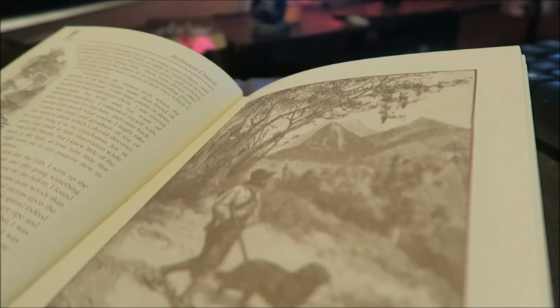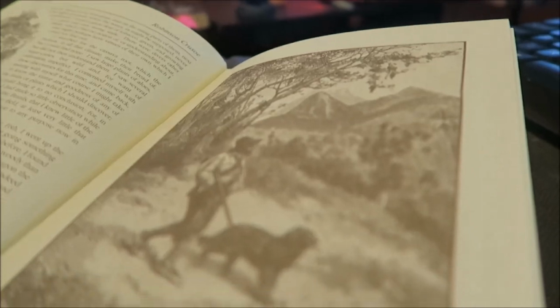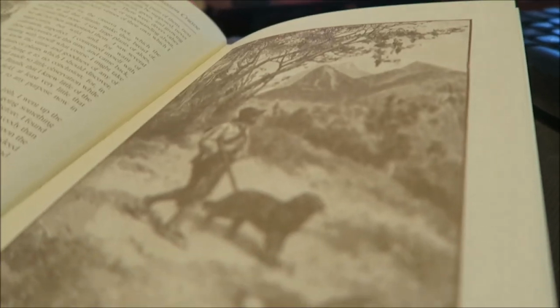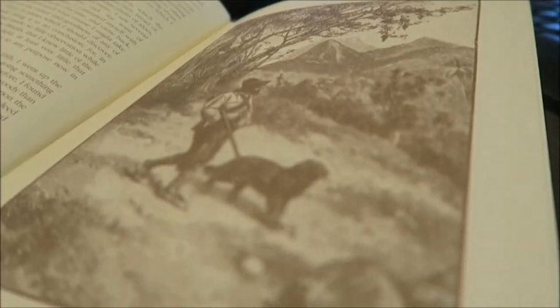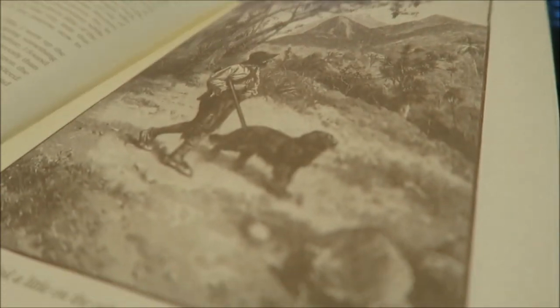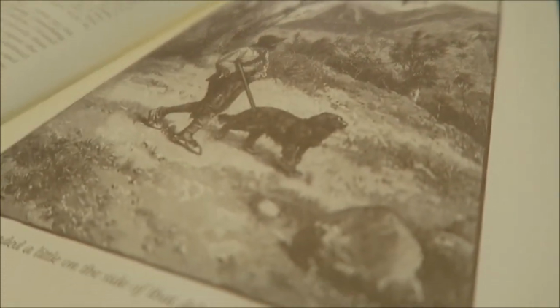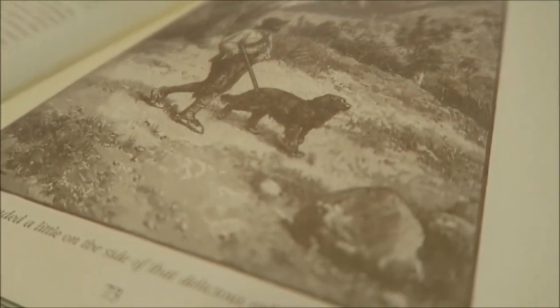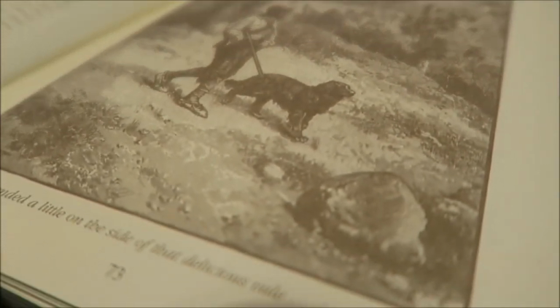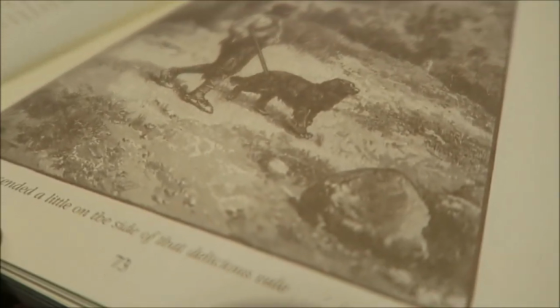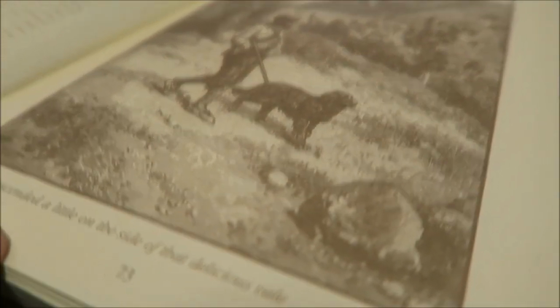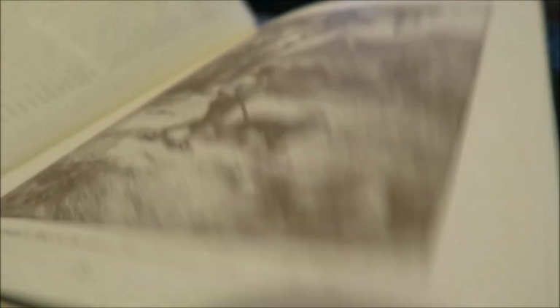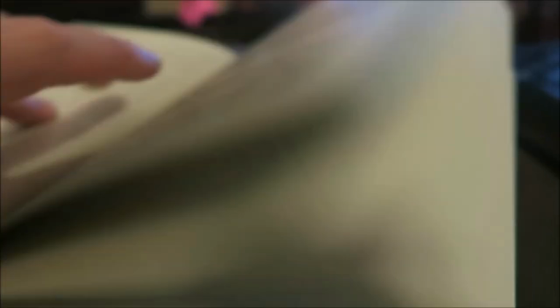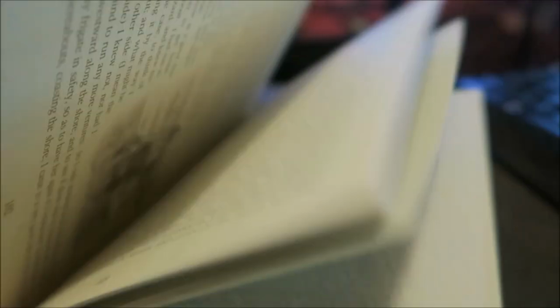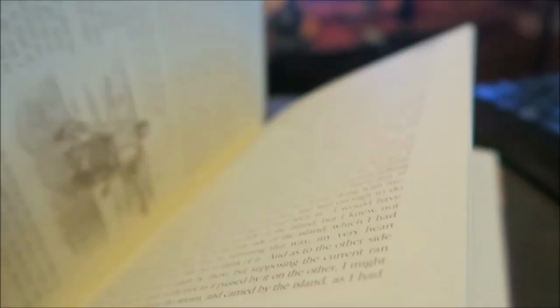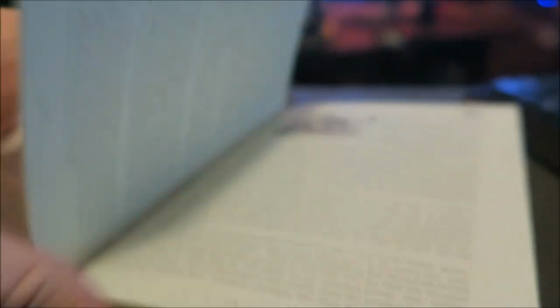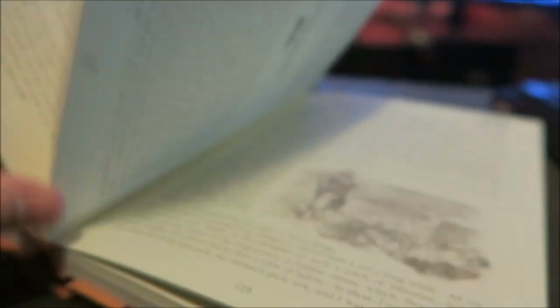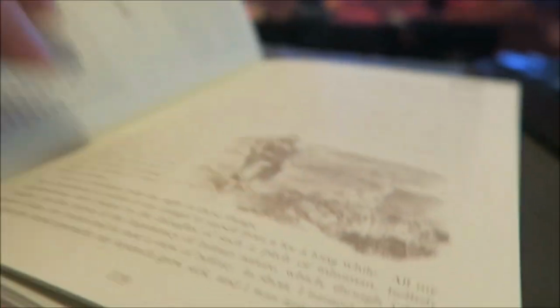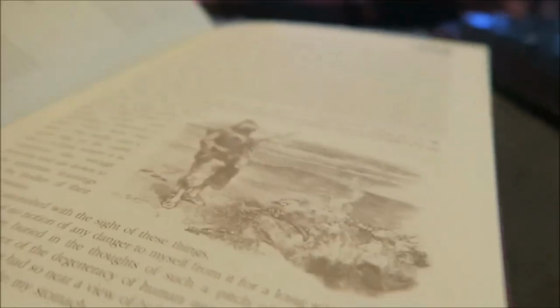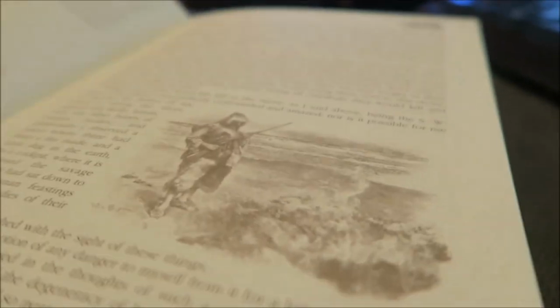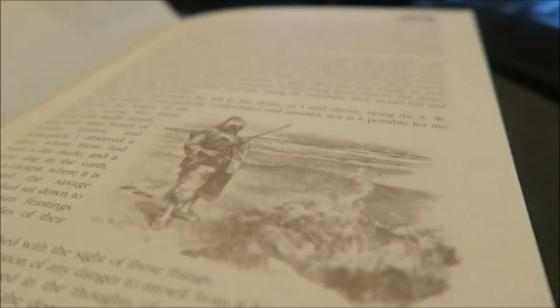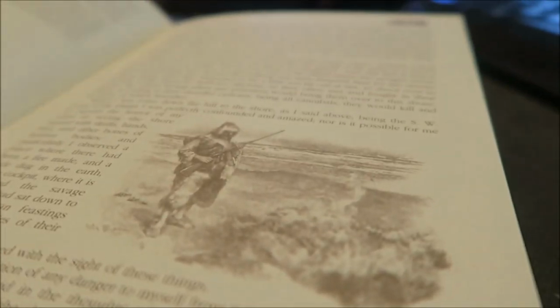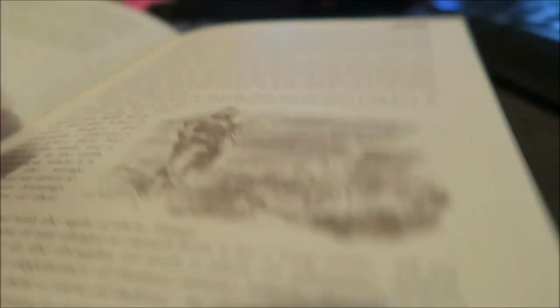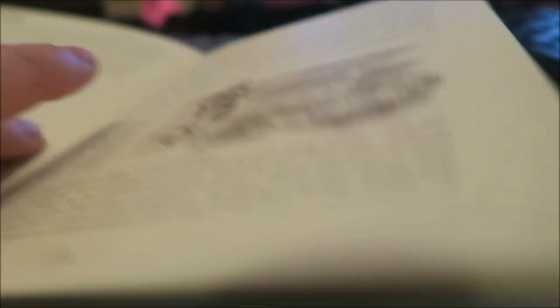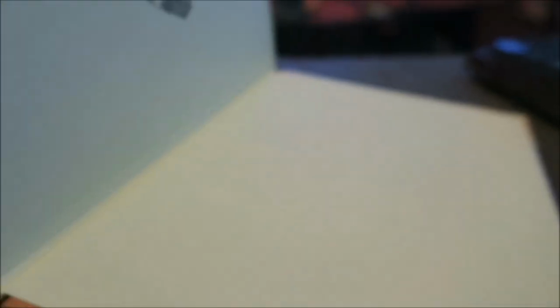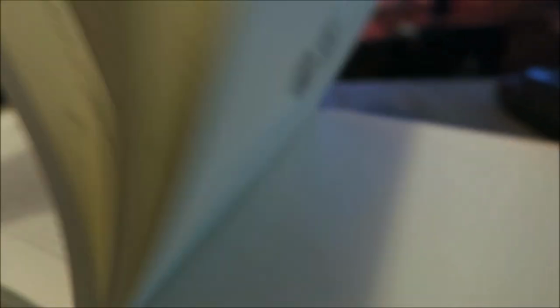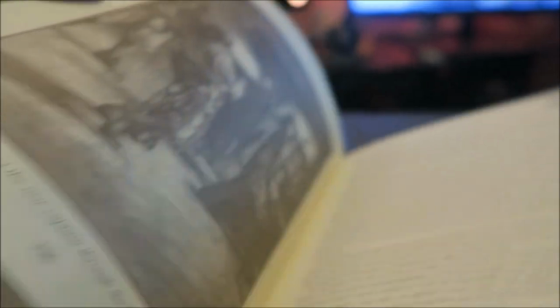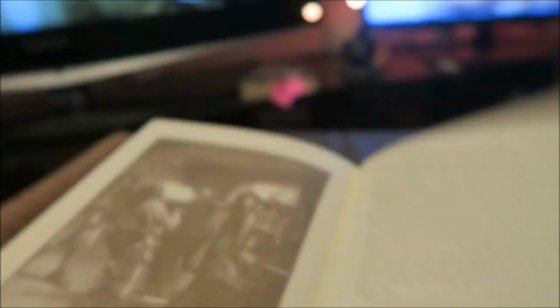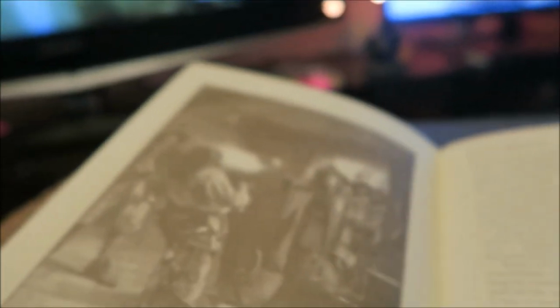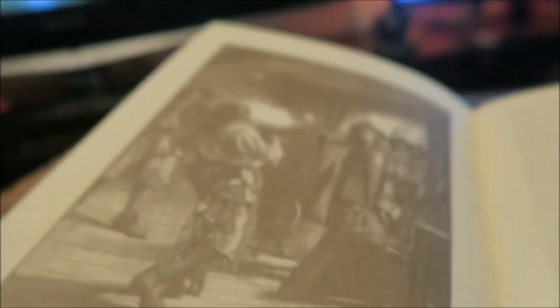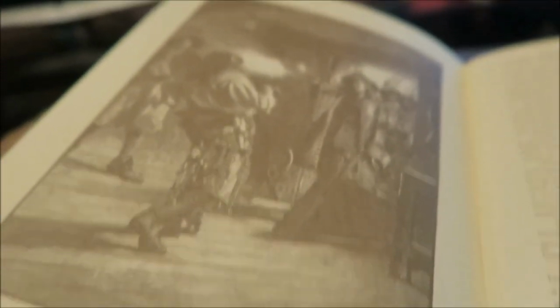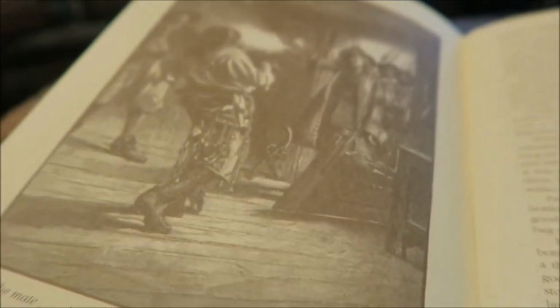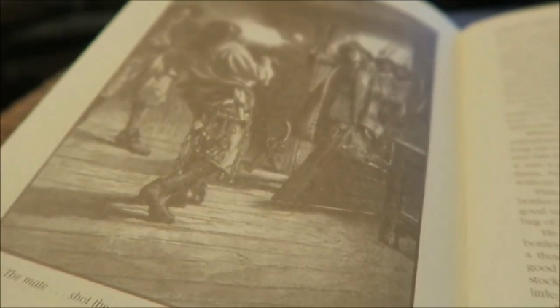He saves Man Friday's father, gets a Spaniard, and then towards the end there's a mutiny on a boat. The captain and some of his crew are dumped on shore, it ends up being a big battle, they recapture the boat — and that's how he gets home.